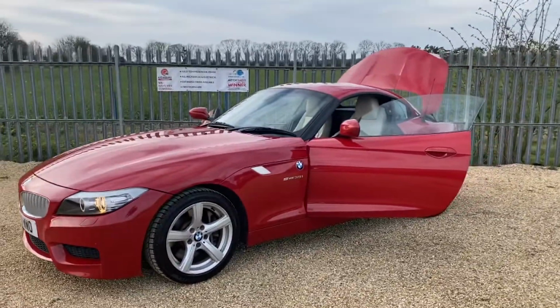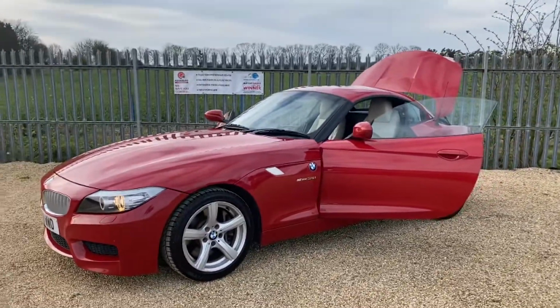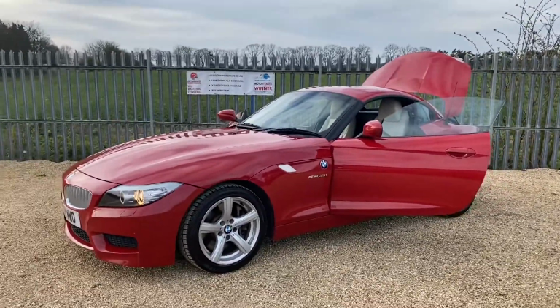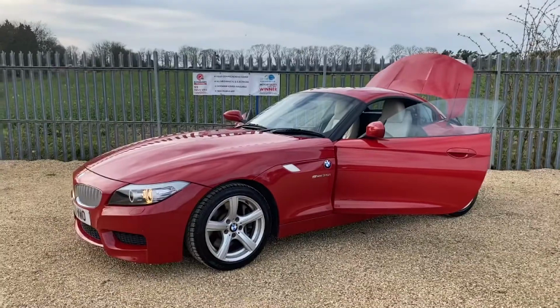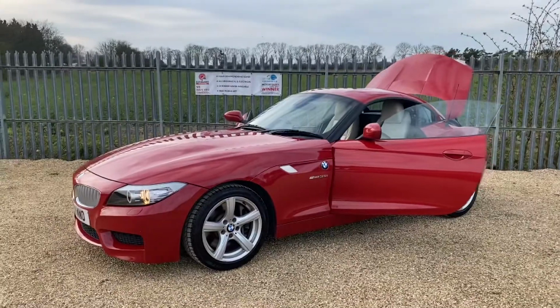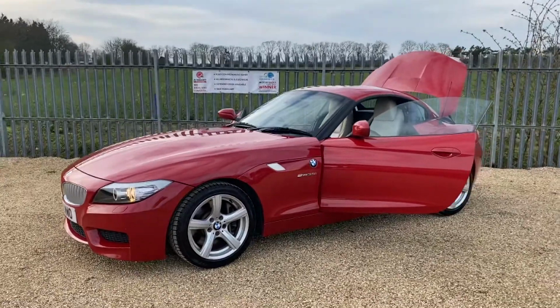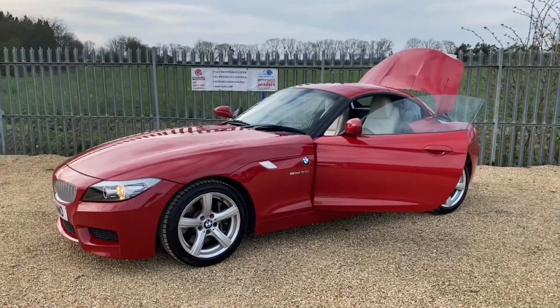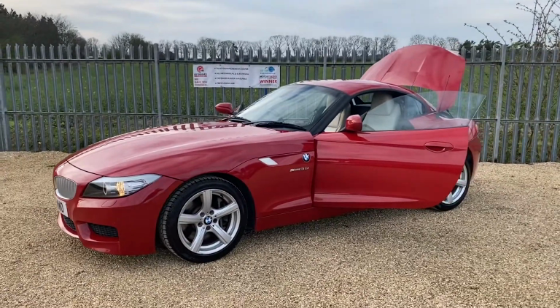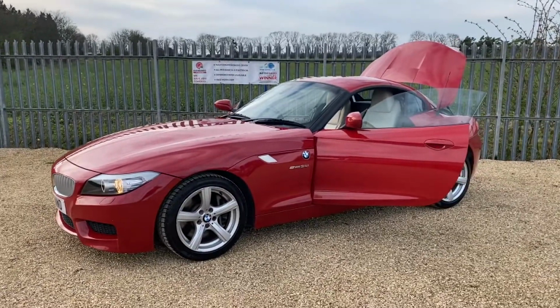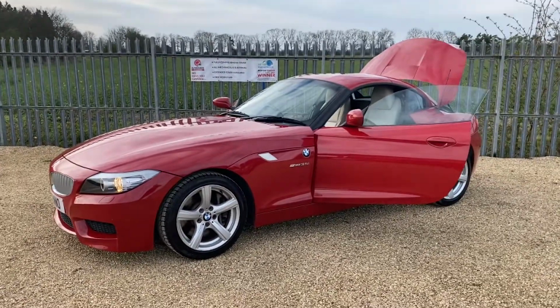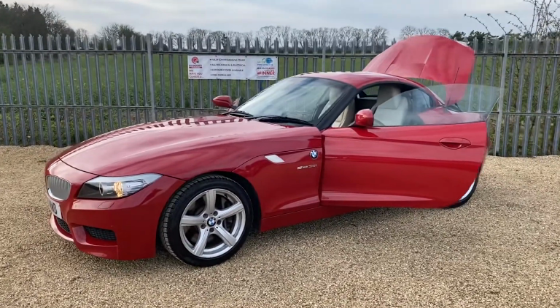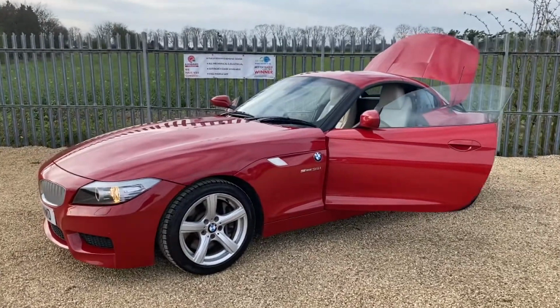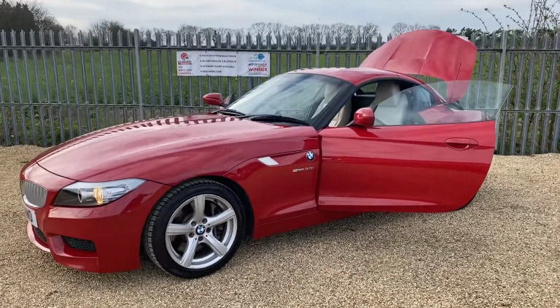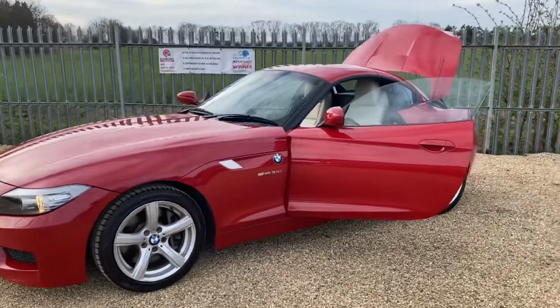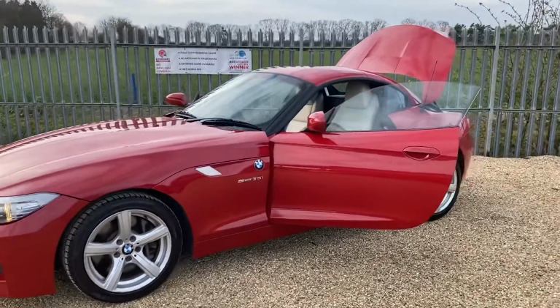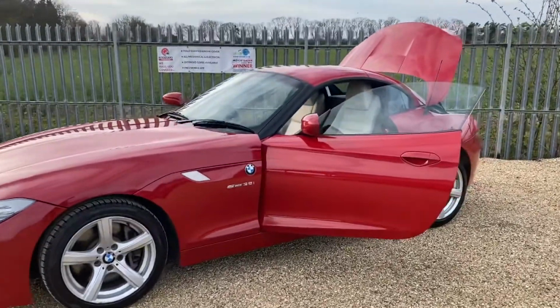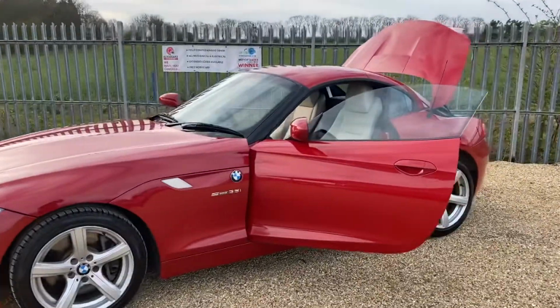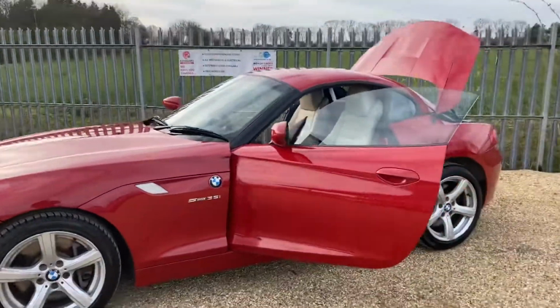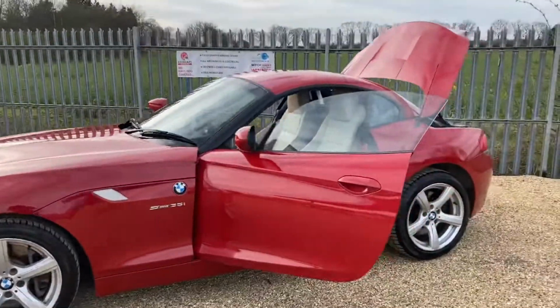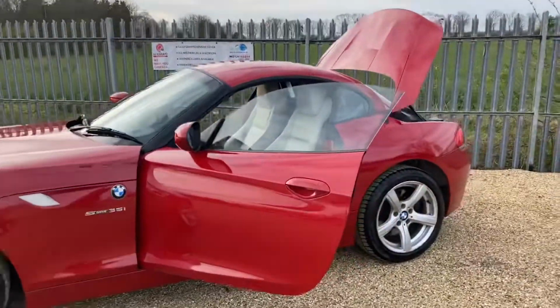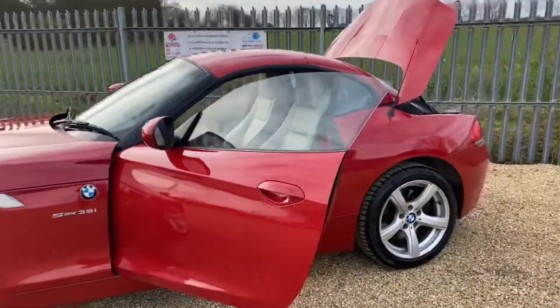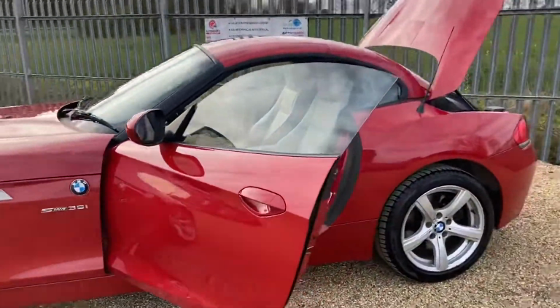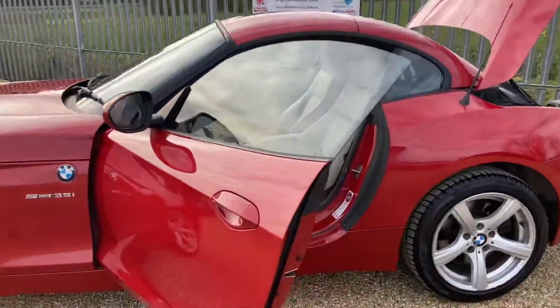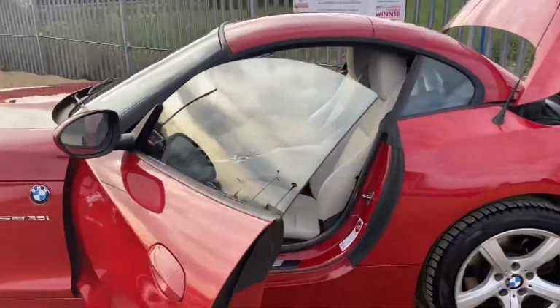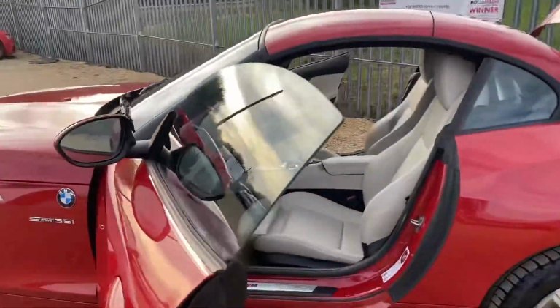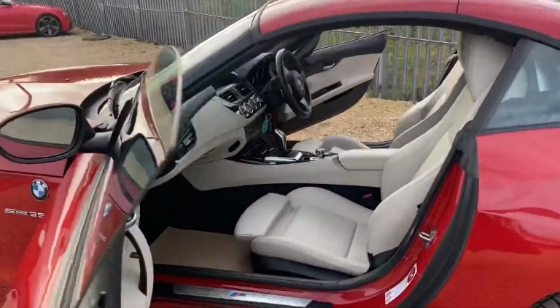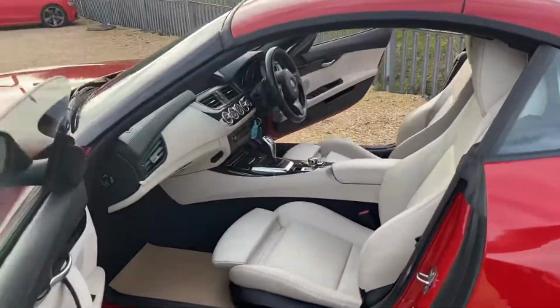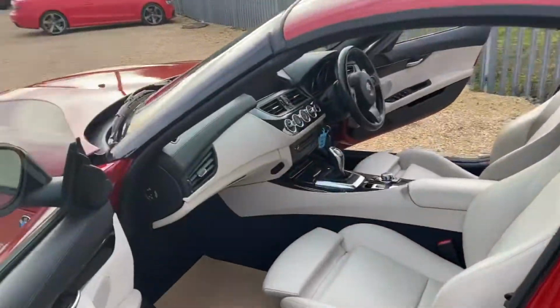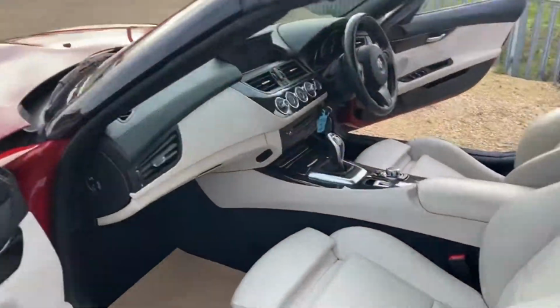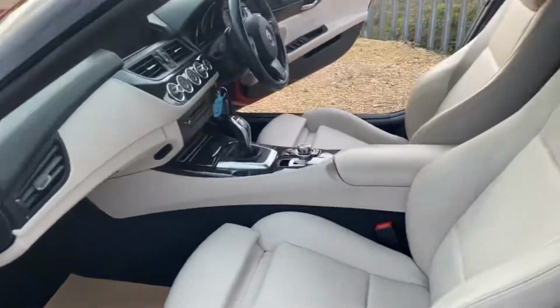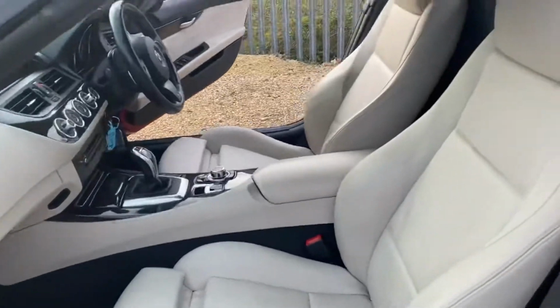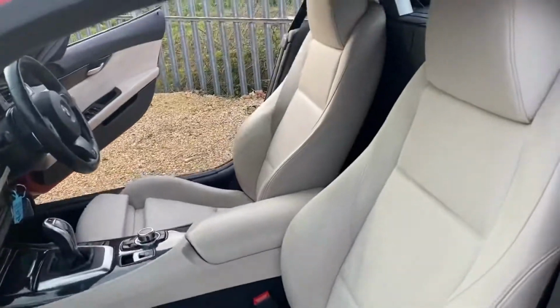This car has covered a total of 72,000 miles. It has an automatic gearbox, leather interior, and we've got iDrive as well. I'm just going to quickly show you the inside of the vehicle.